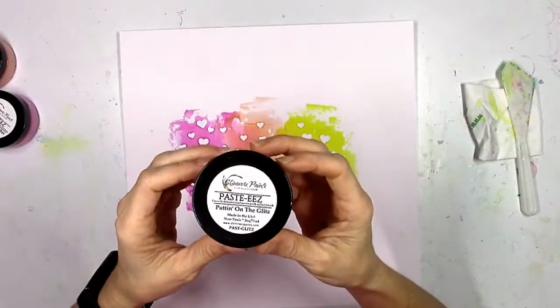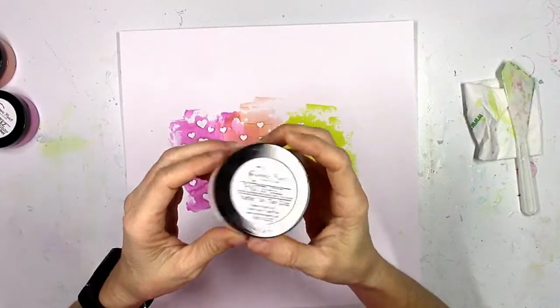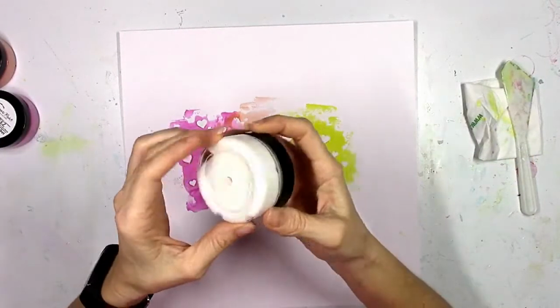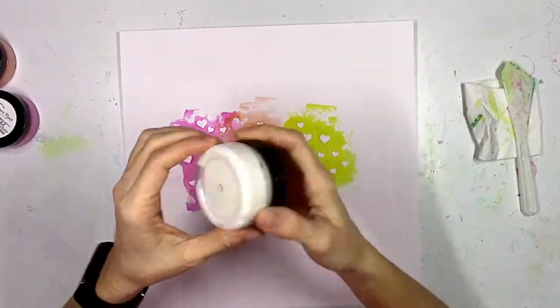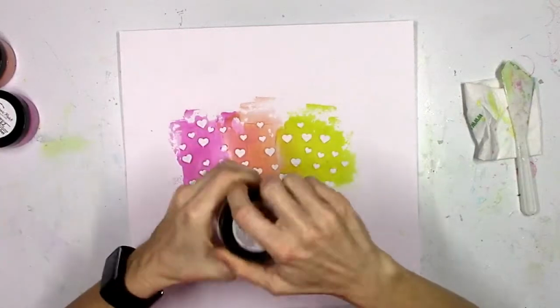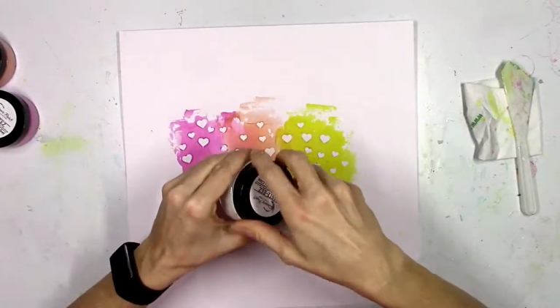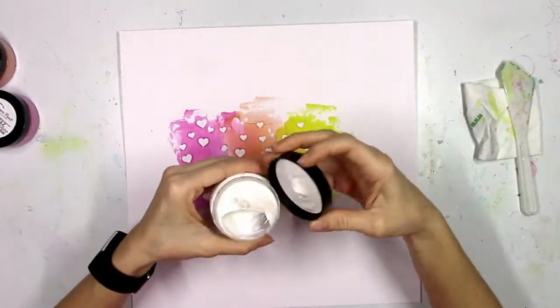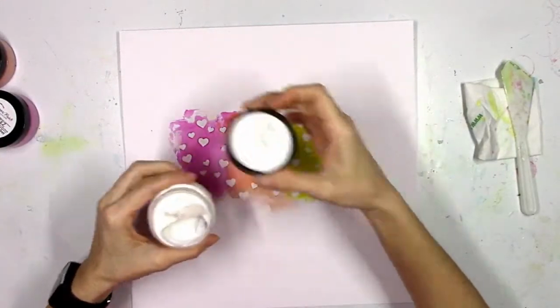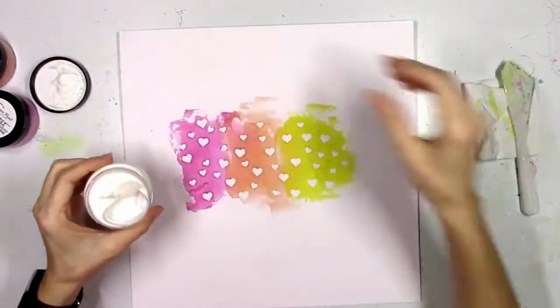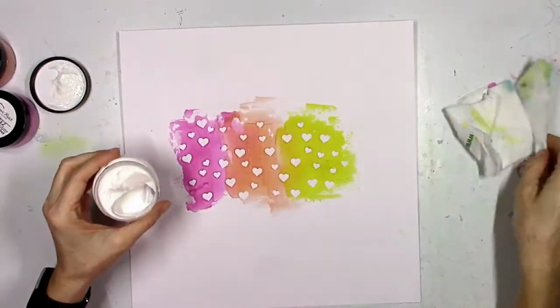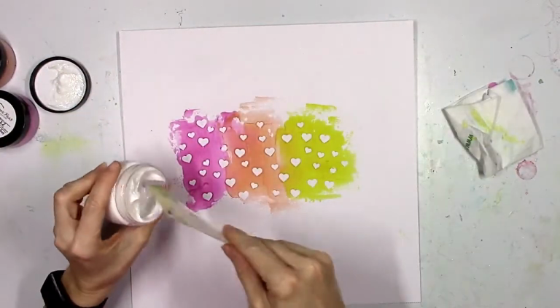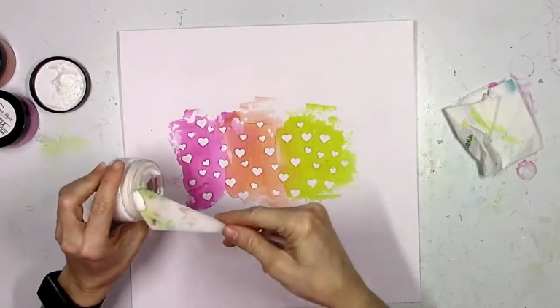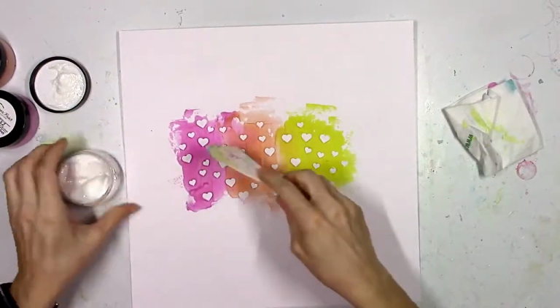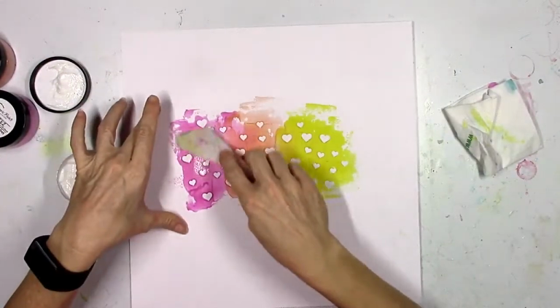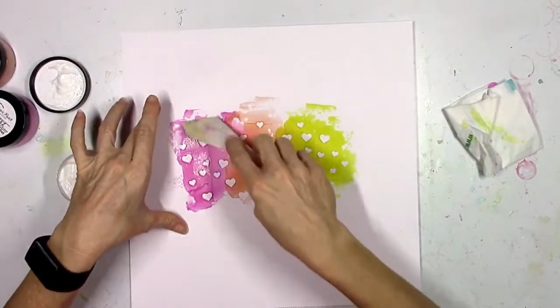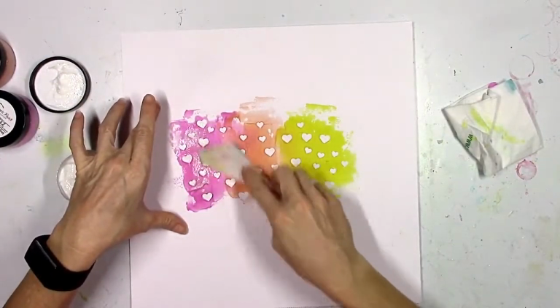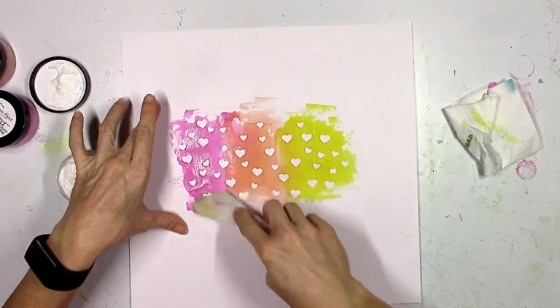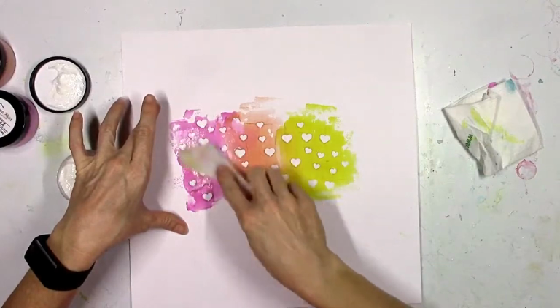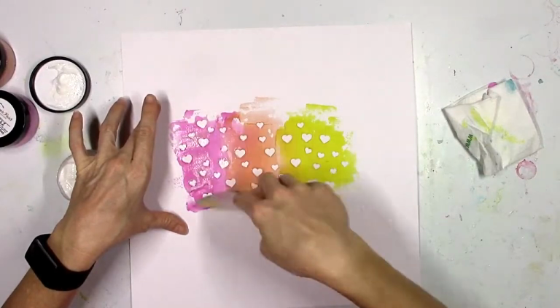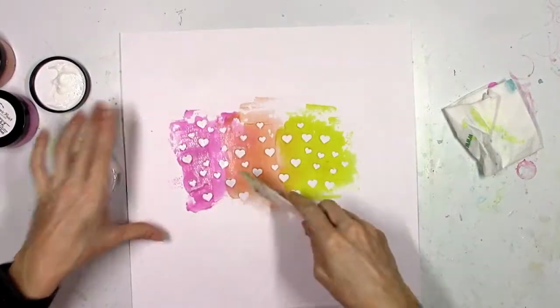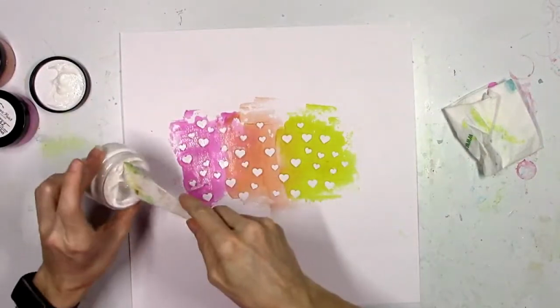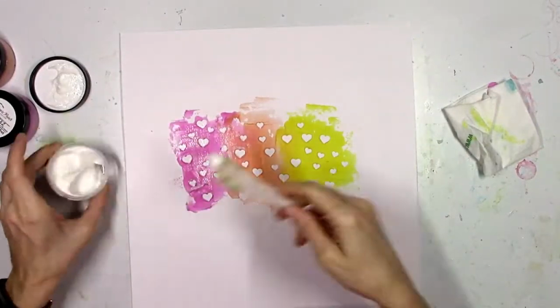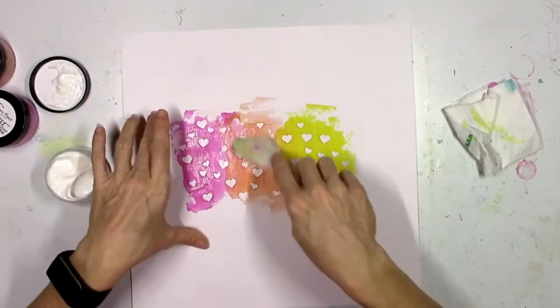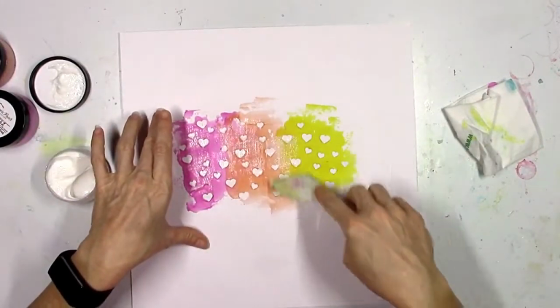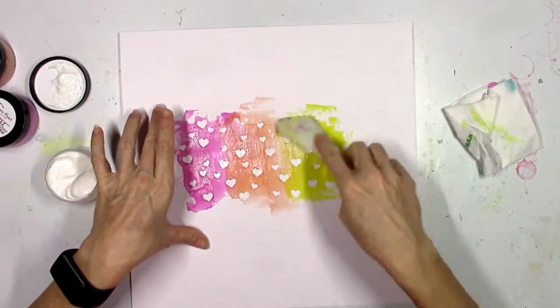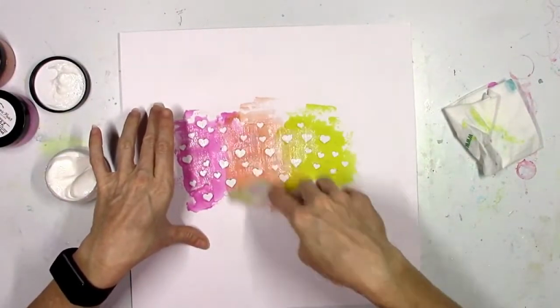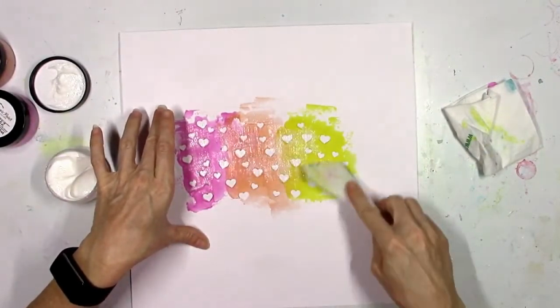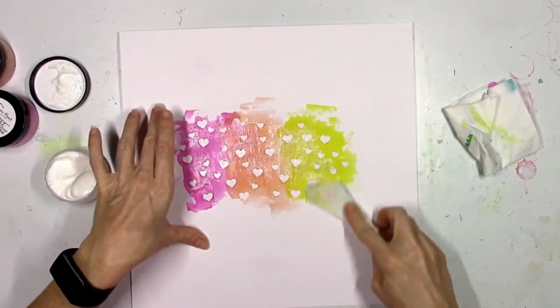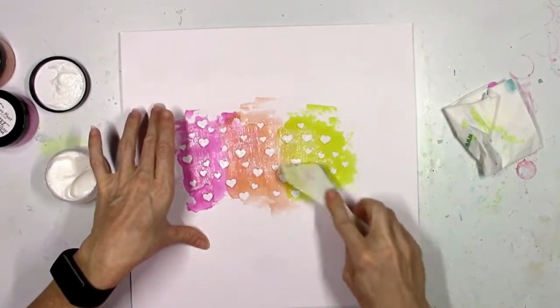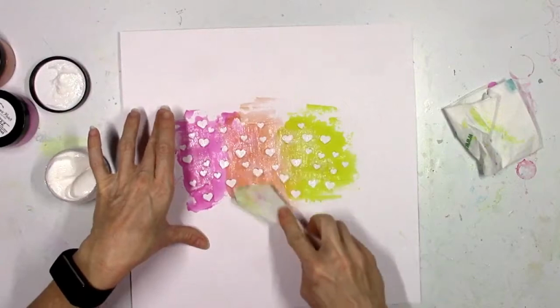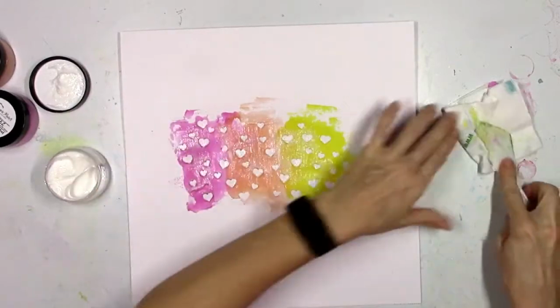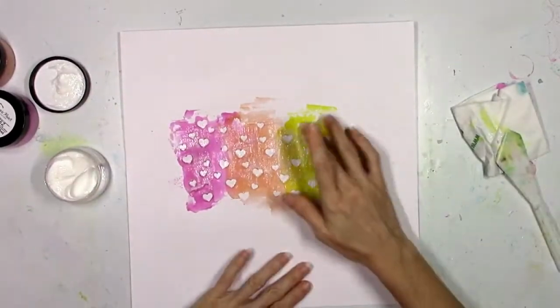I'm going to take this a step further. I haven't shown a lot of this Pasties product — this is the Putting on the Glitz. It looks white but it's going to dry clear and it has got some glitter sparkle to it.